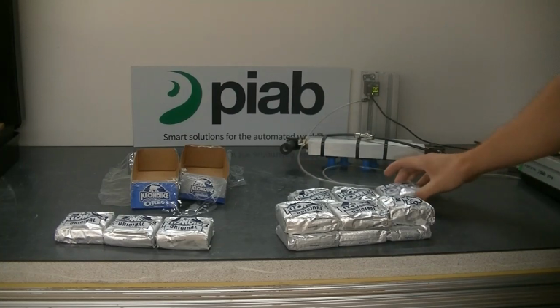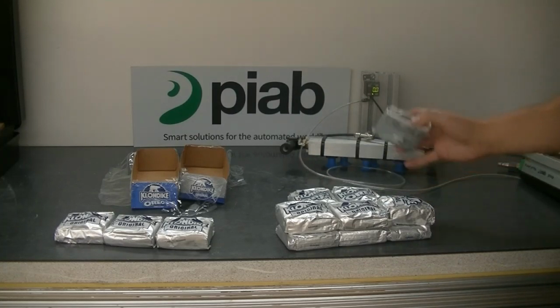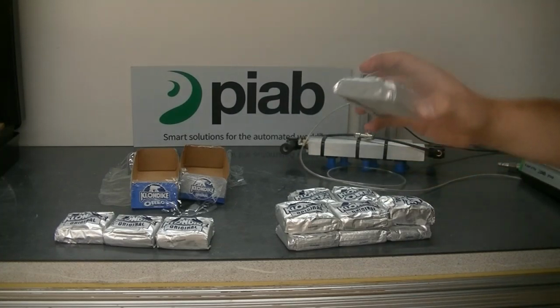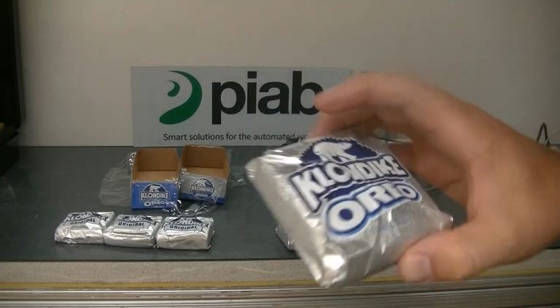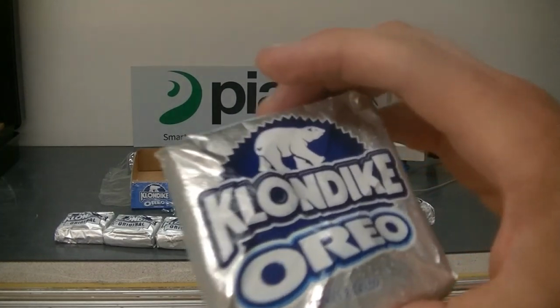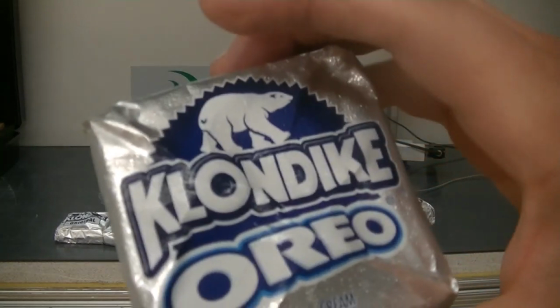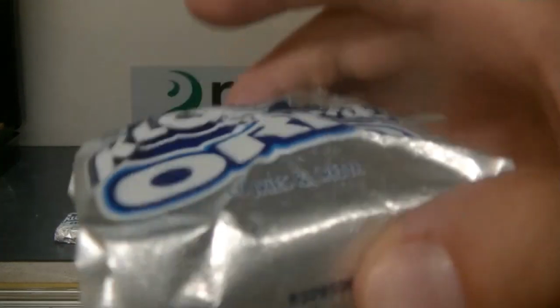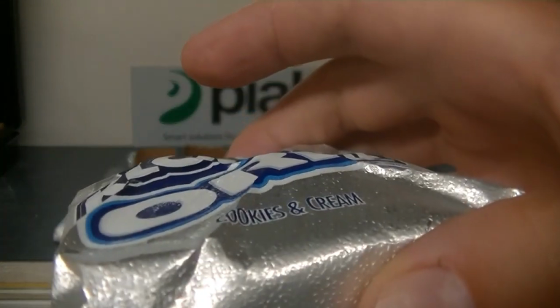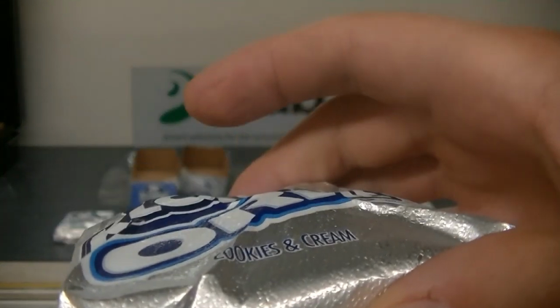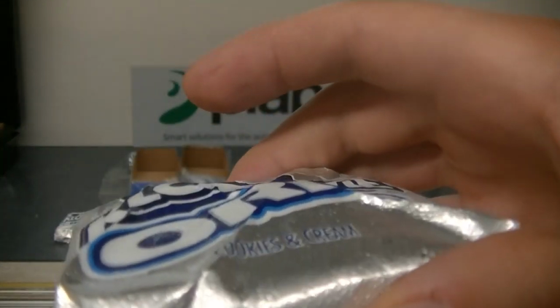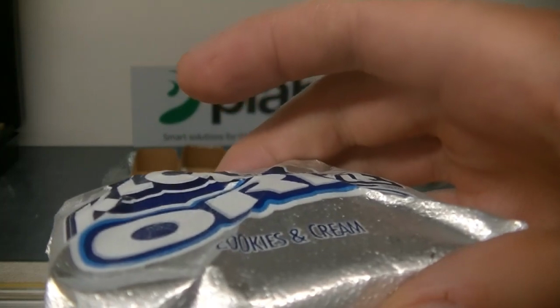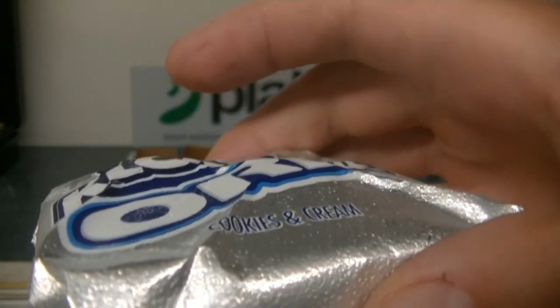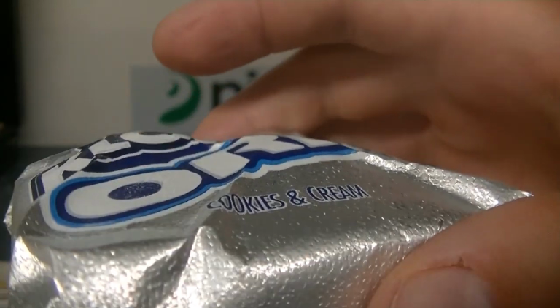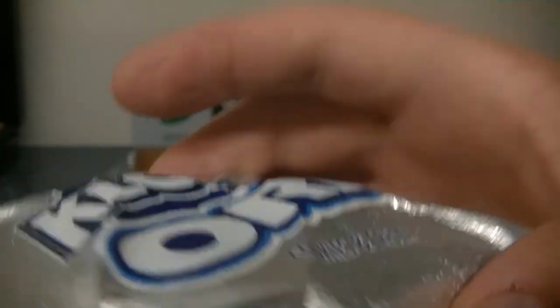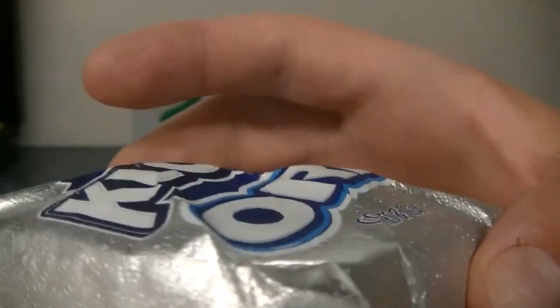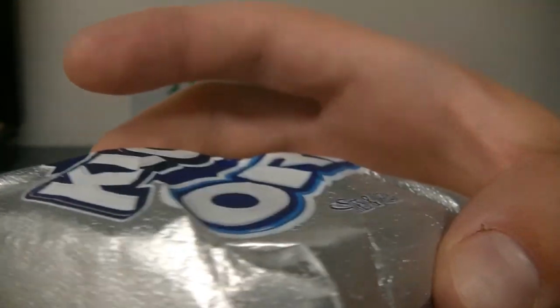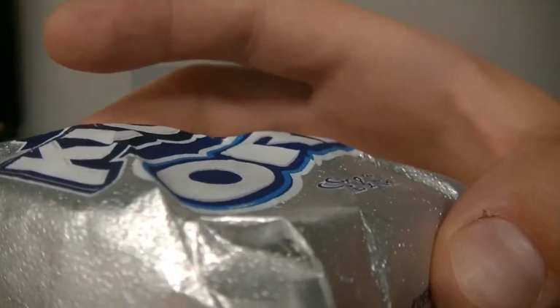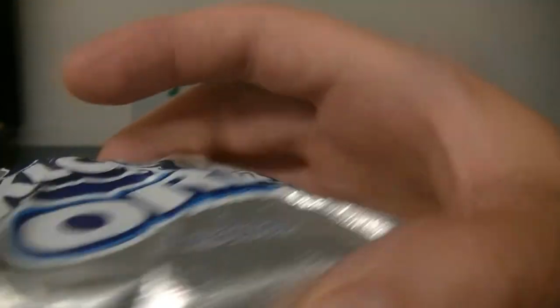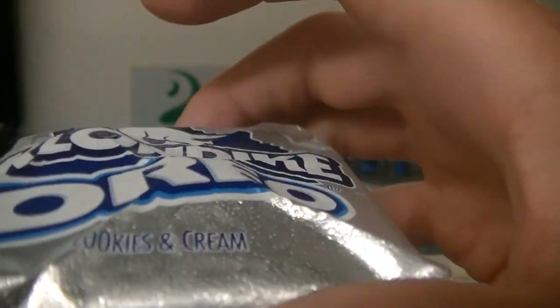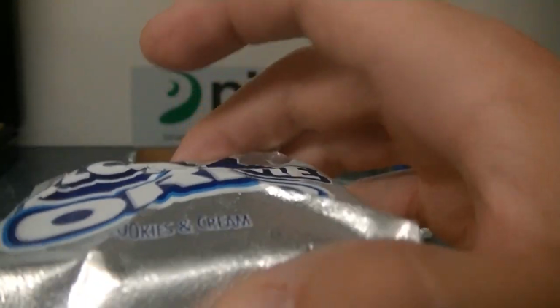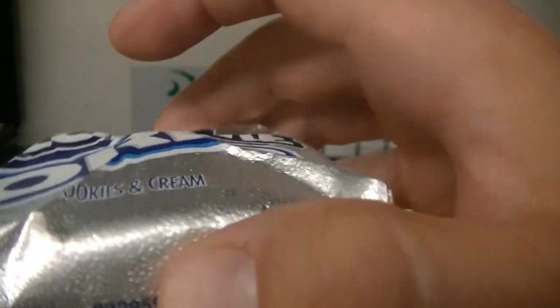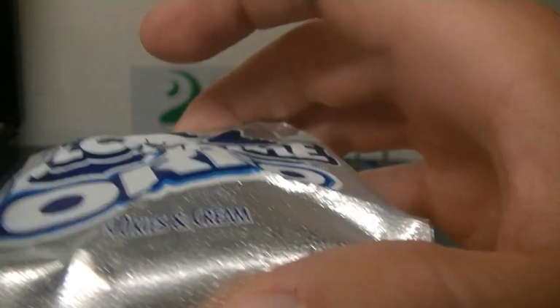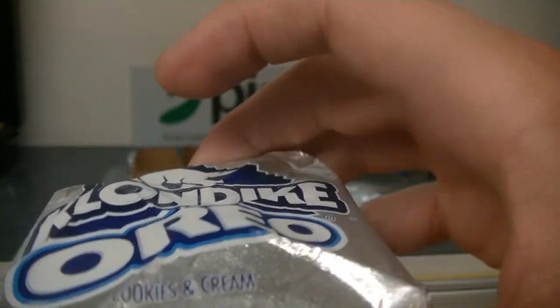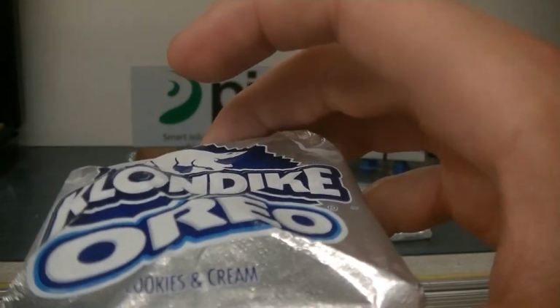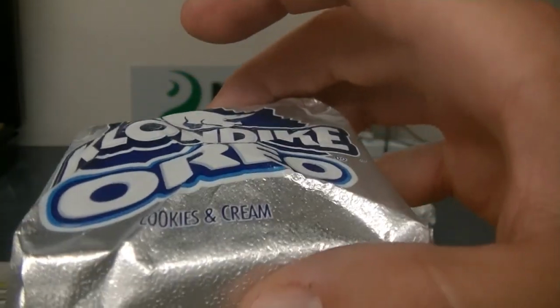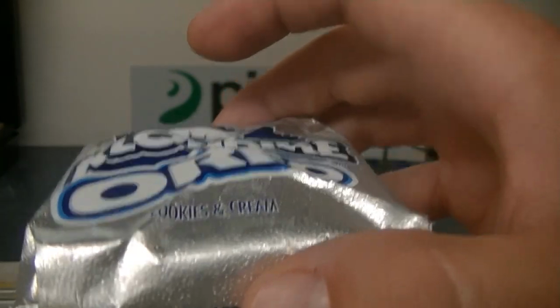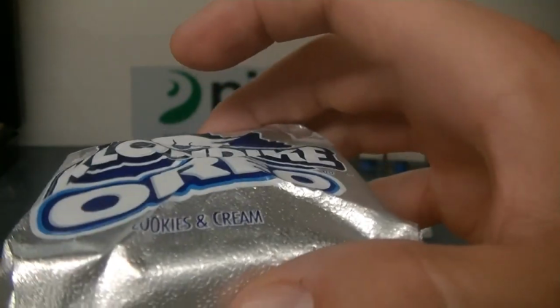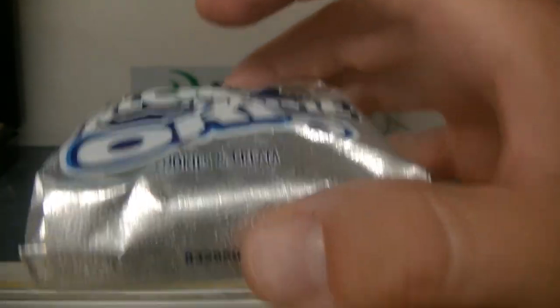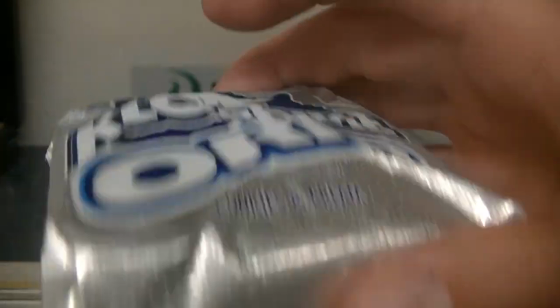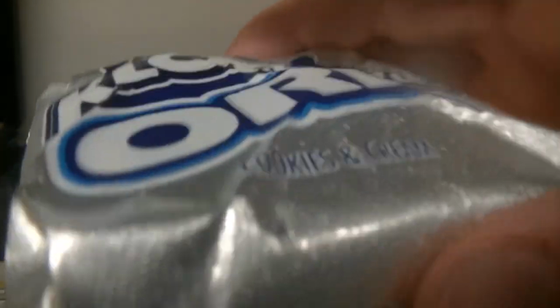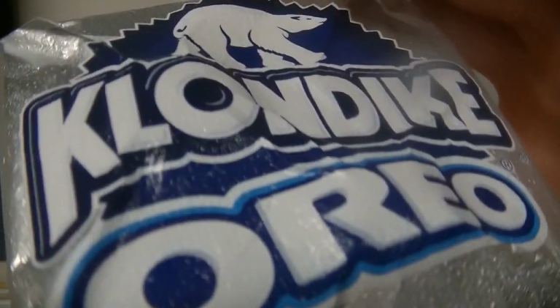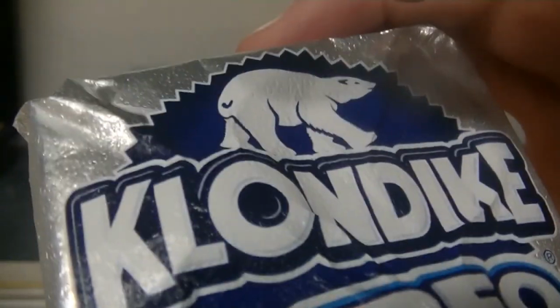While I handled it pretty gently, the thicker foam kind of allowed that puckering to occur. So we may recommend, if this is the direction we'd like to go, thinner foam.